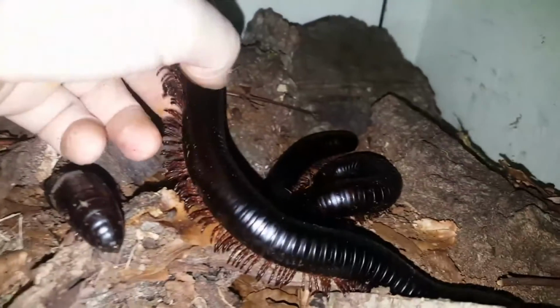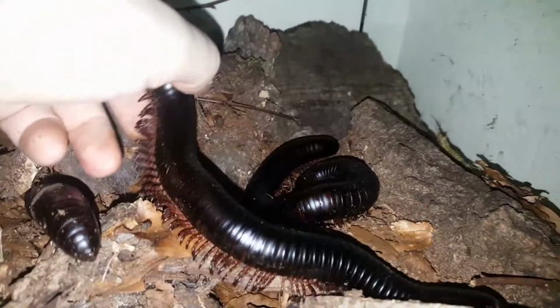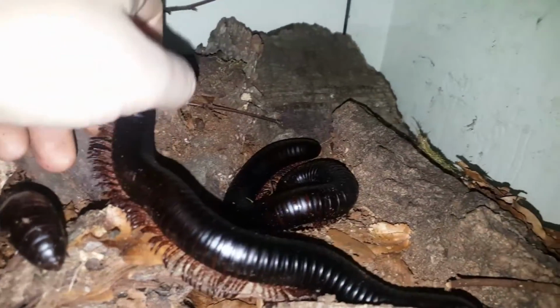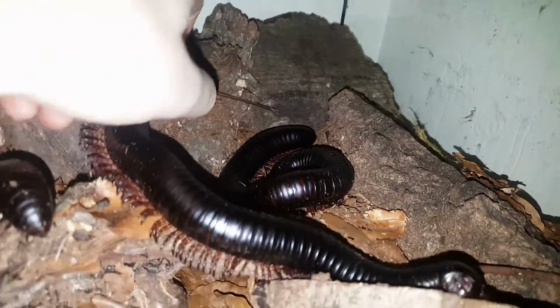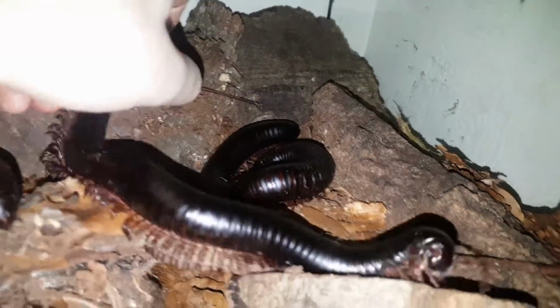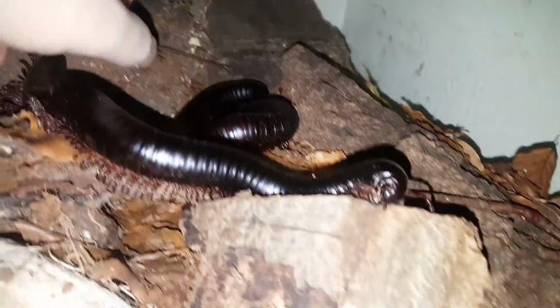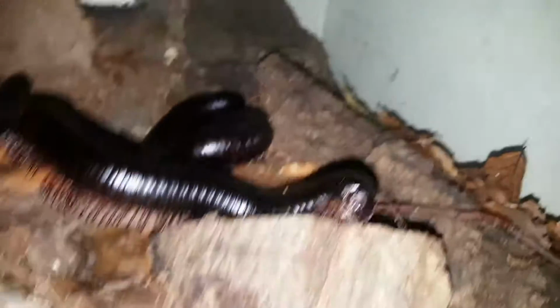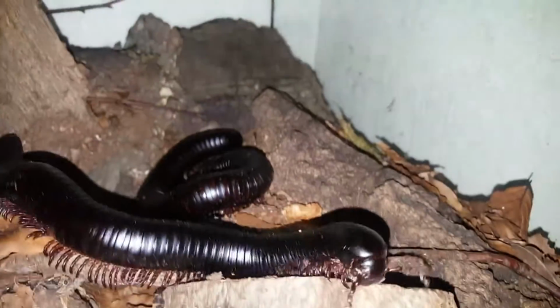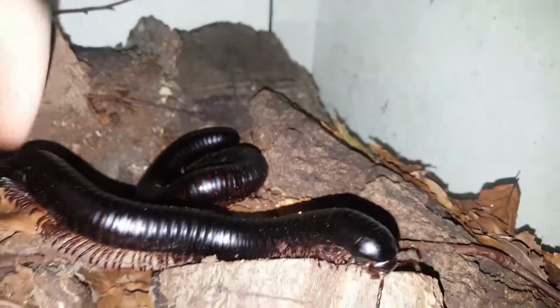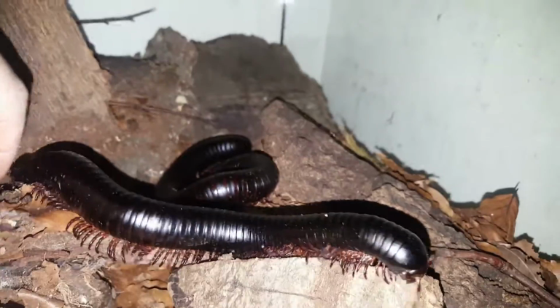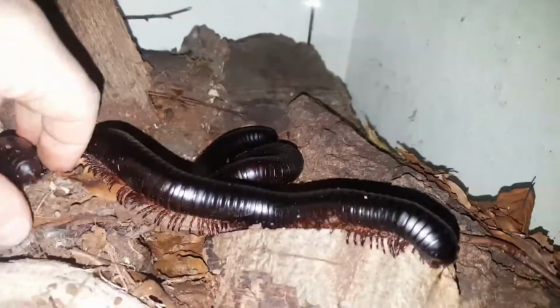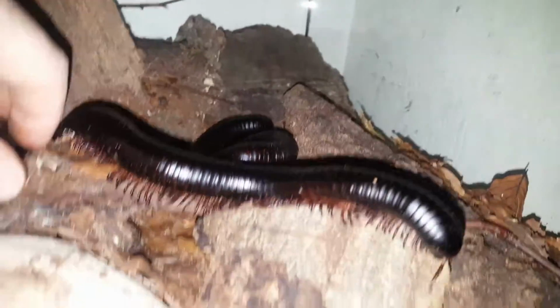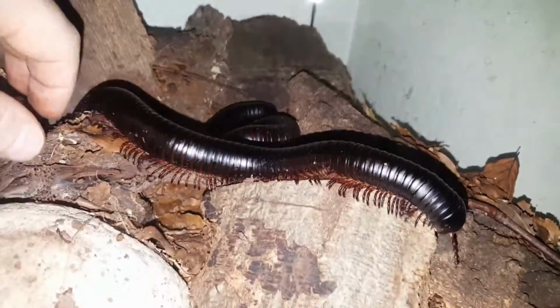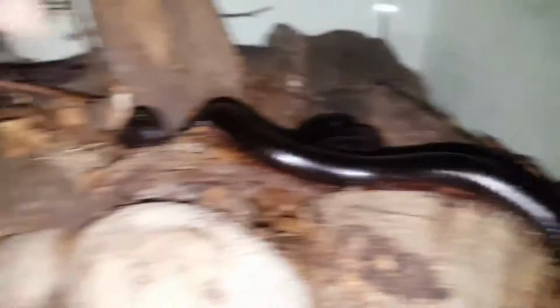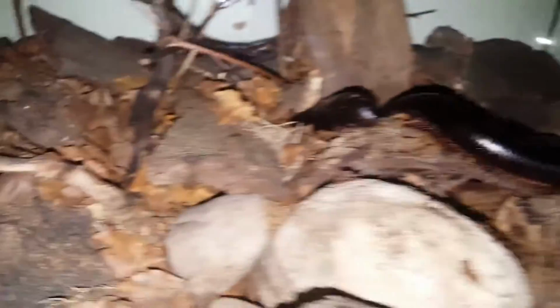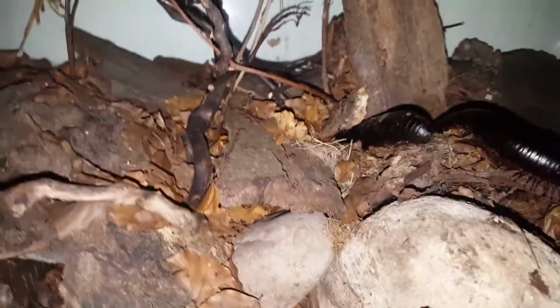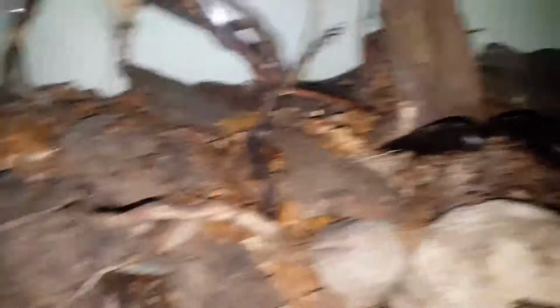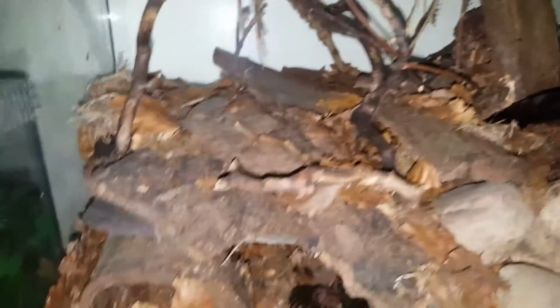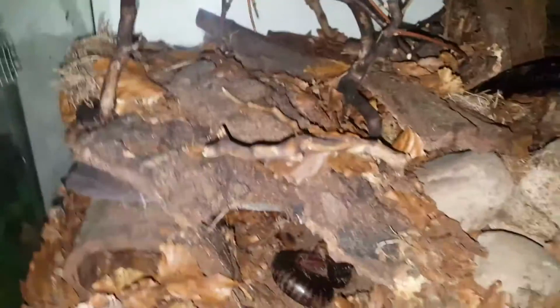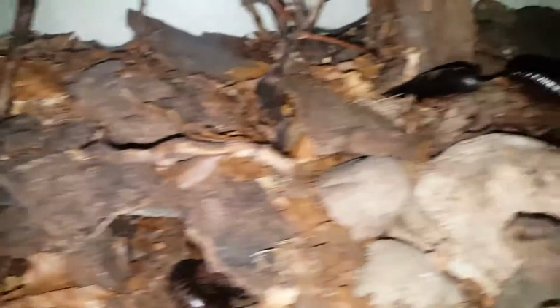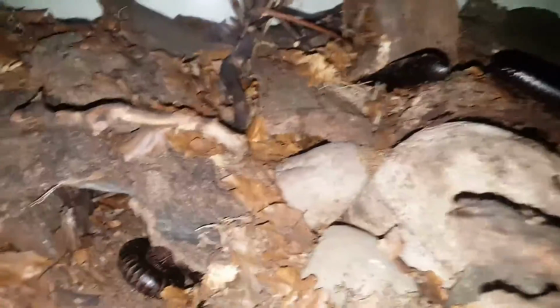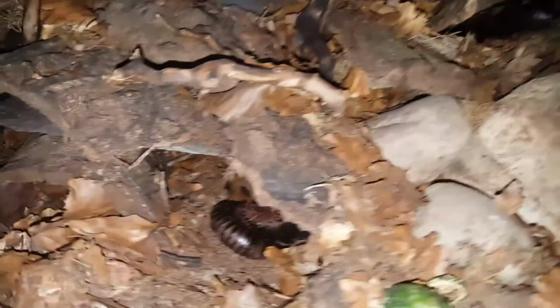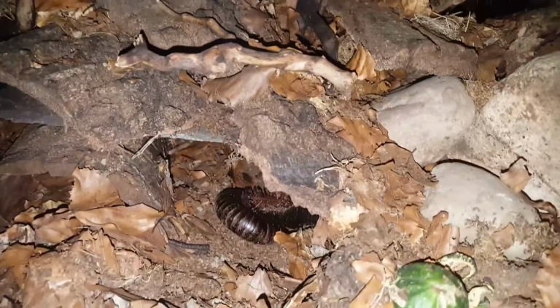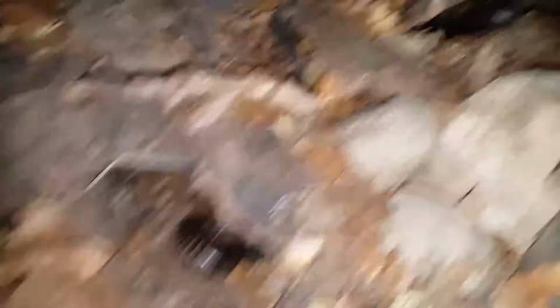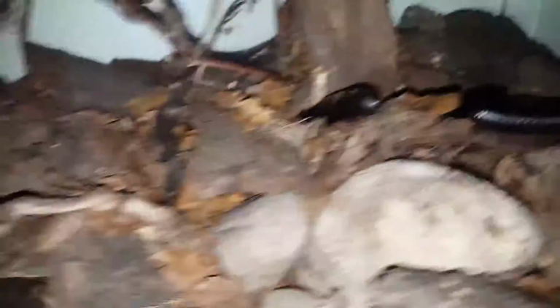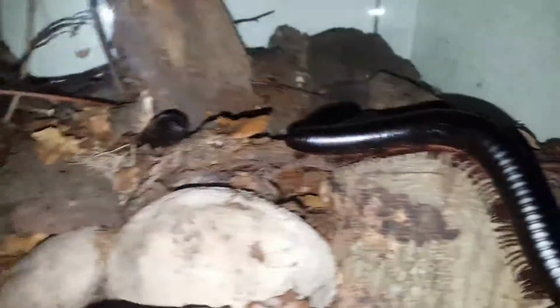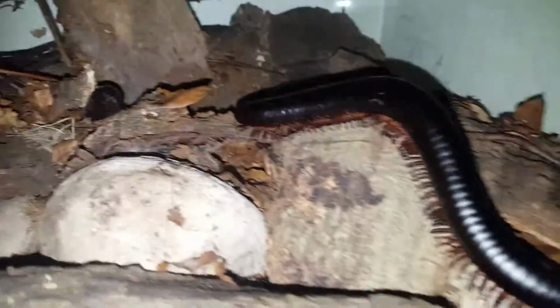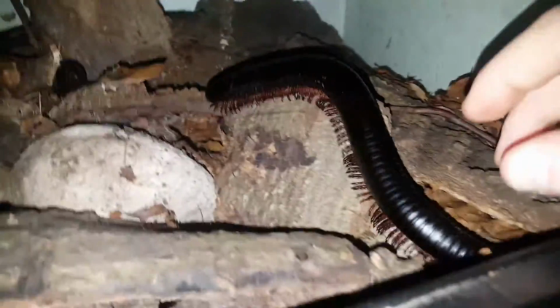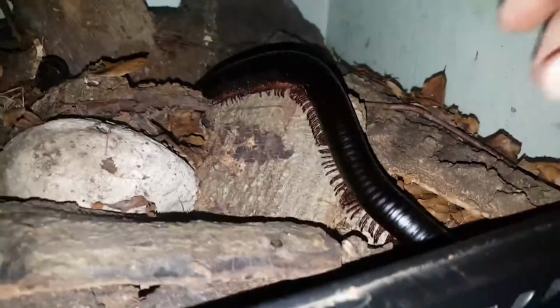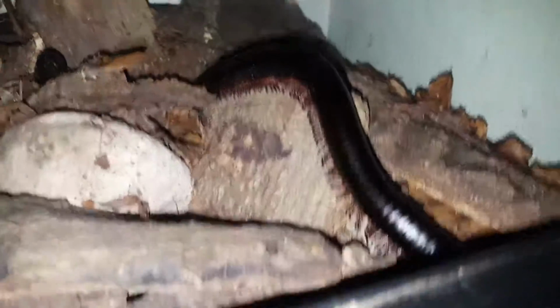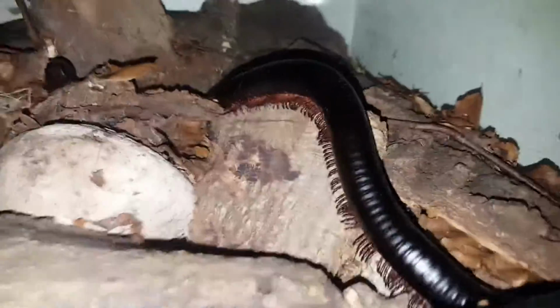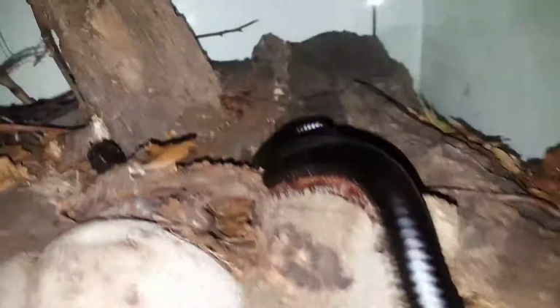So as I say, we've got three adult females. There's a juvenile in here somewhere, quite a small one, probably about three inches in size. And I have a Burmese beauty that lives in here as well.